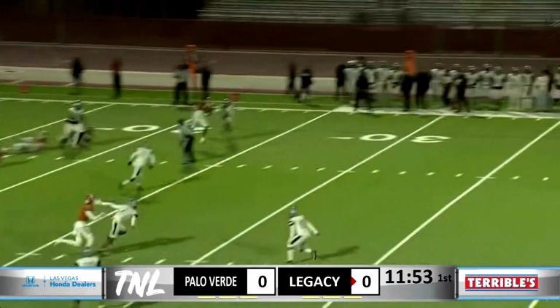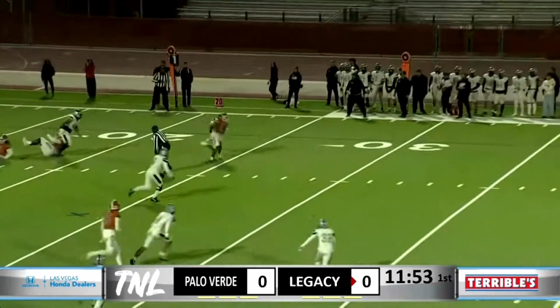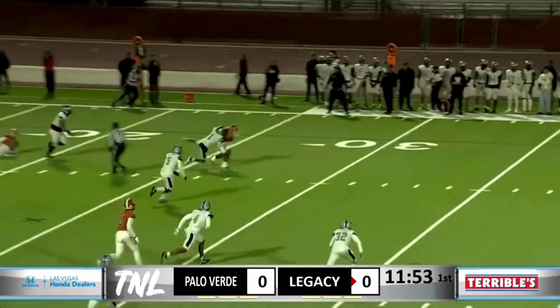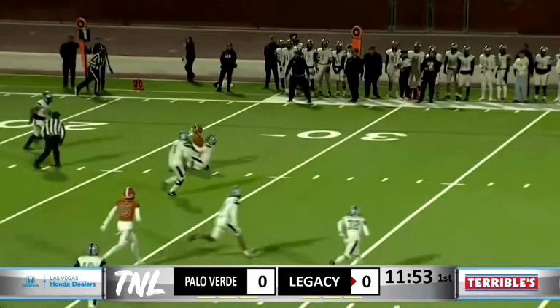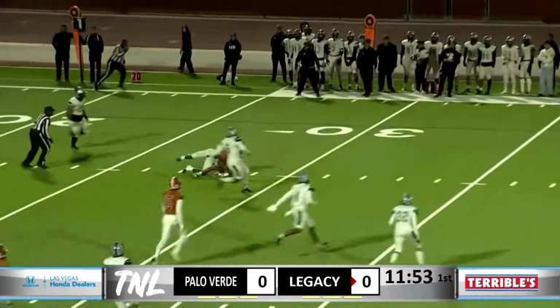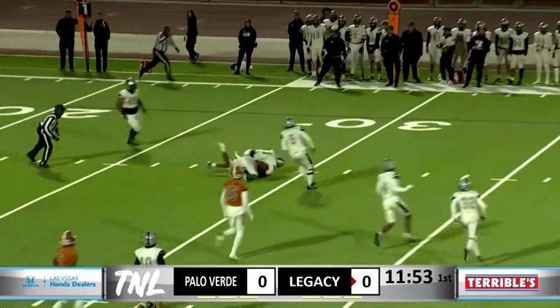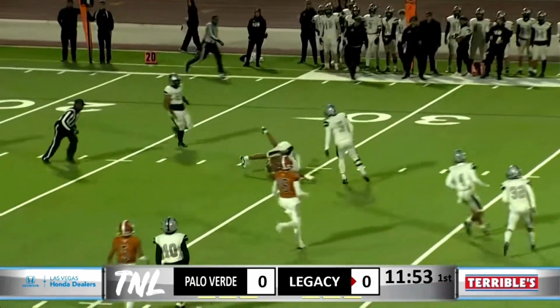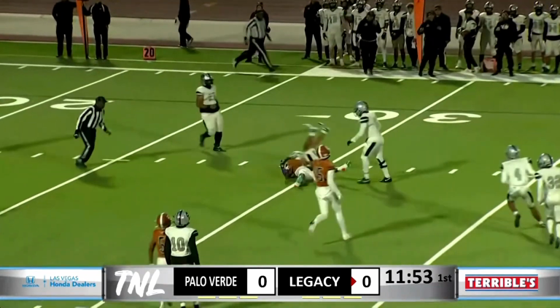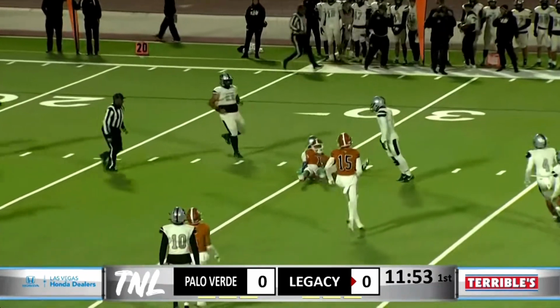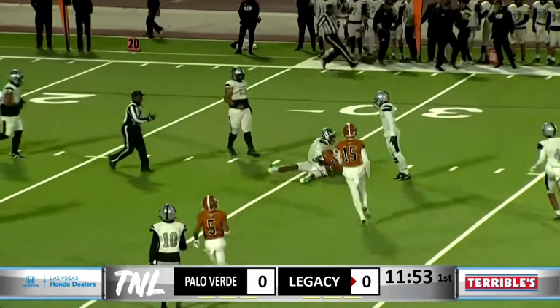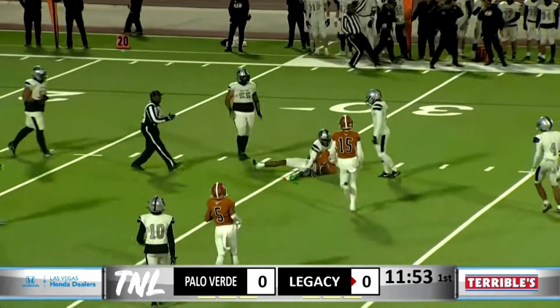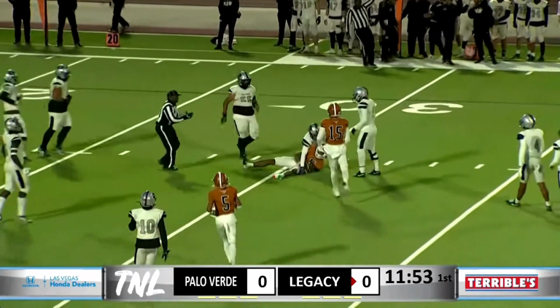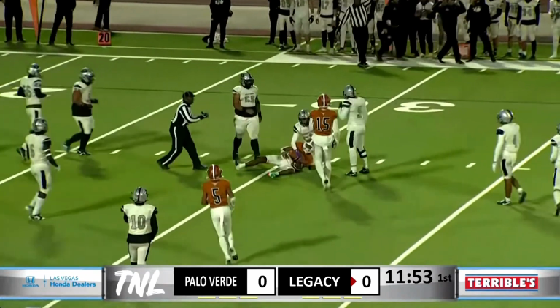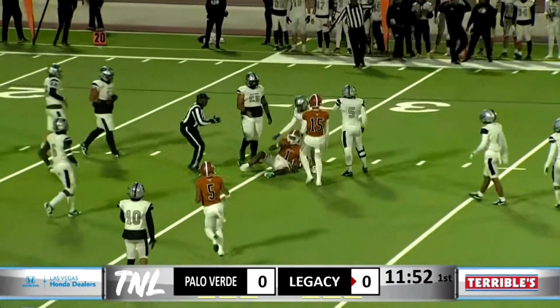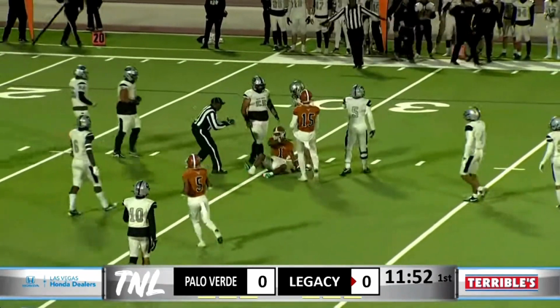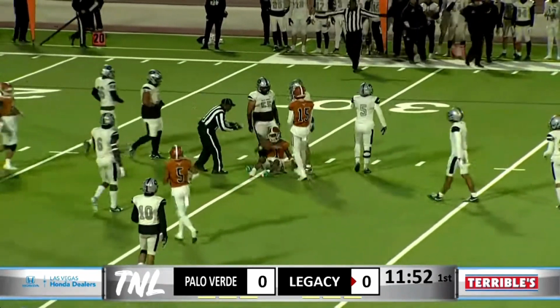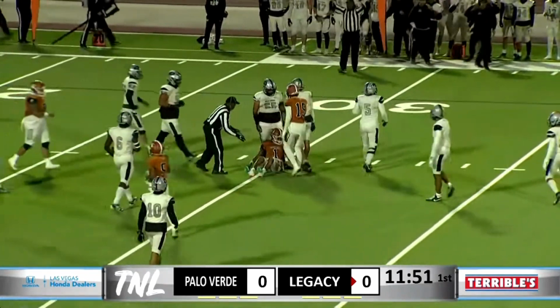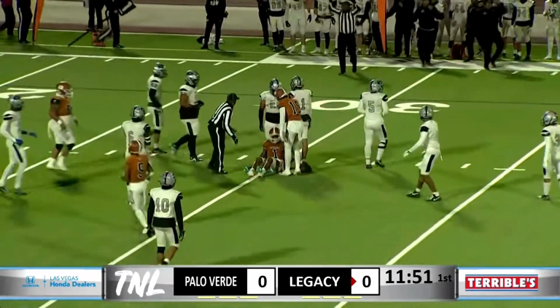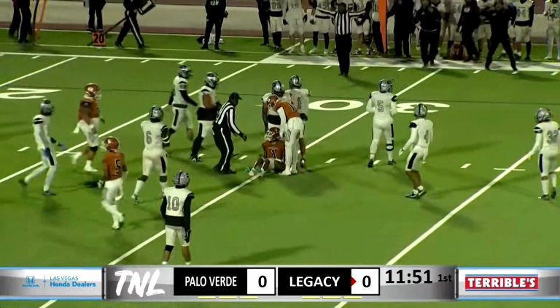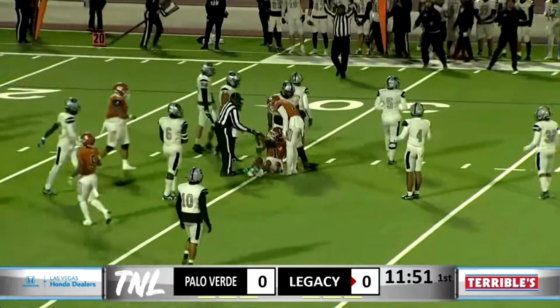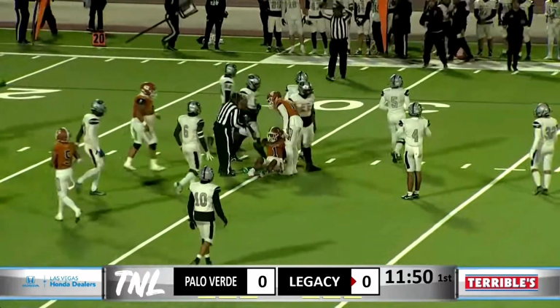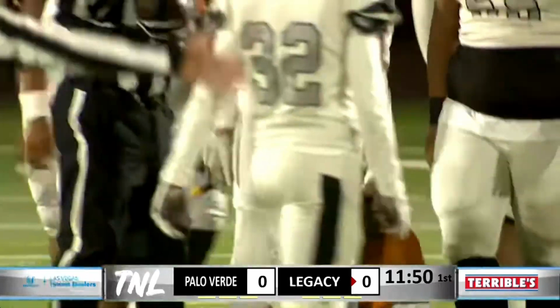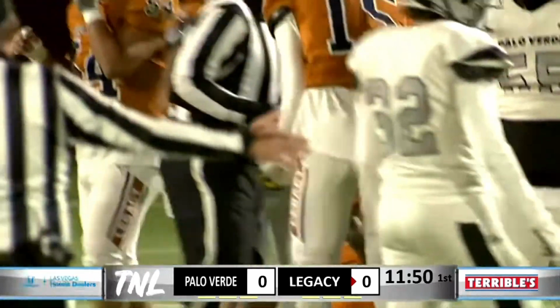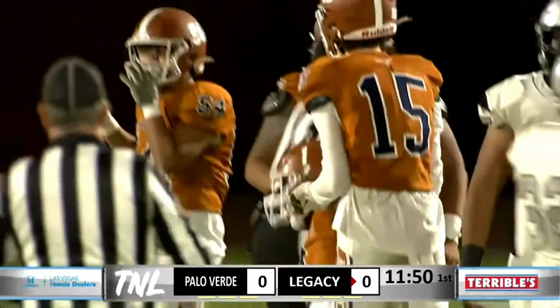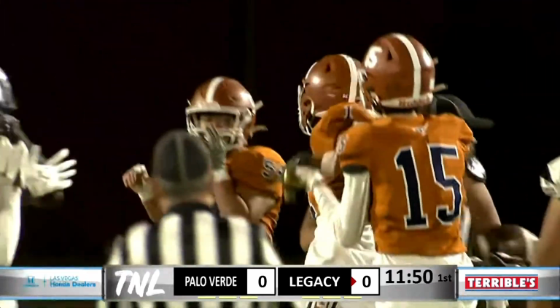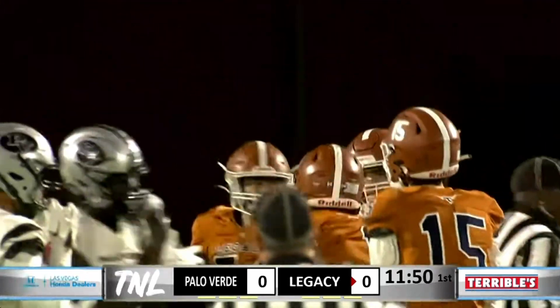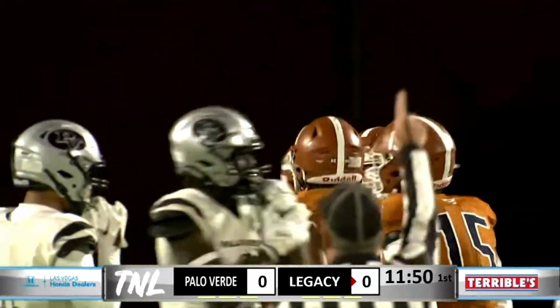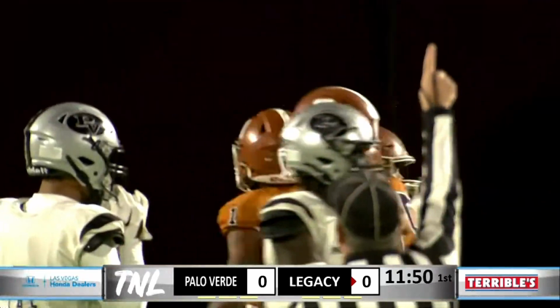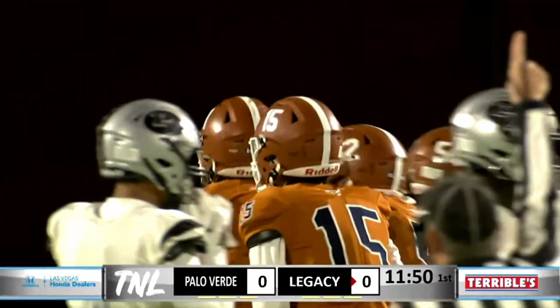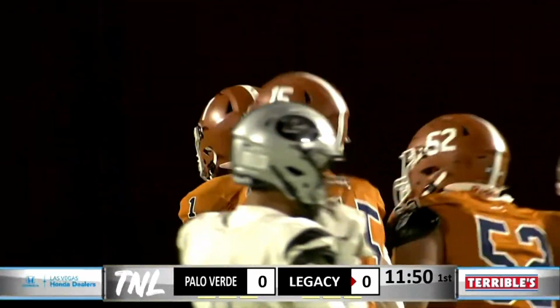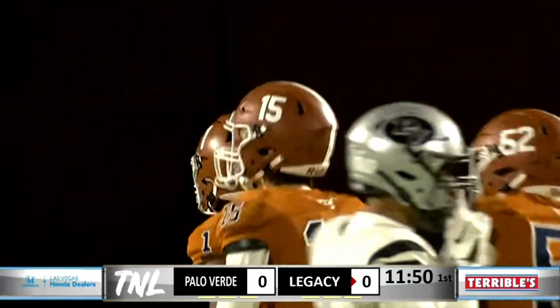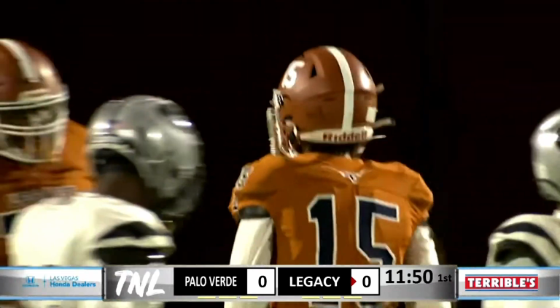Back to pass on the first play. Crawford's pass is complete, and that is going to be a first down on the first play of the game. And that's Dominique Oliver on the reception. What a catch.